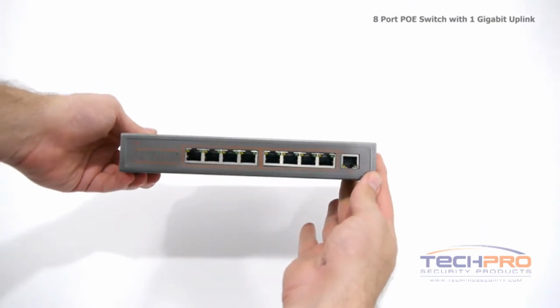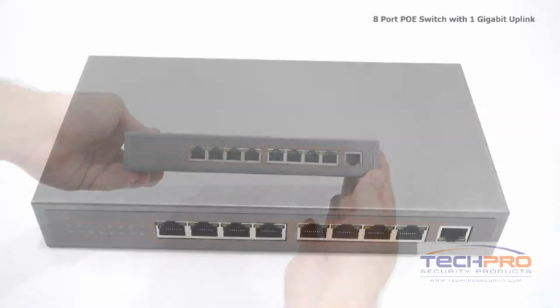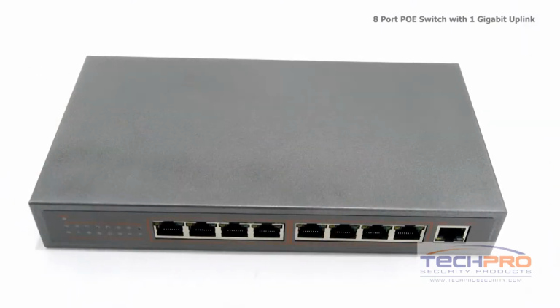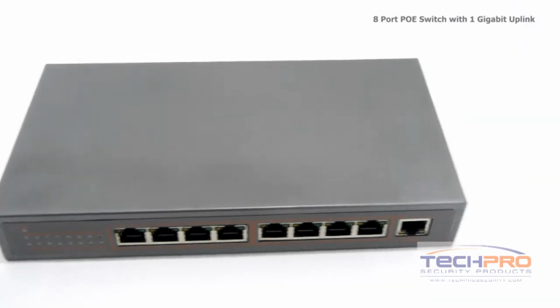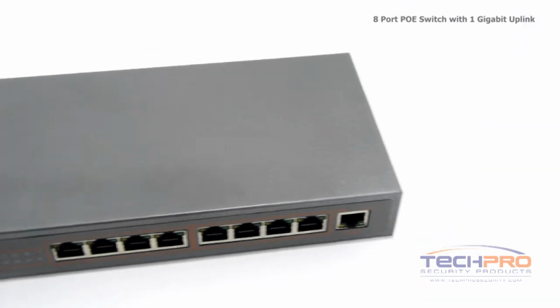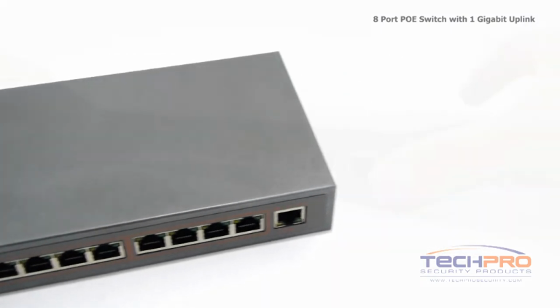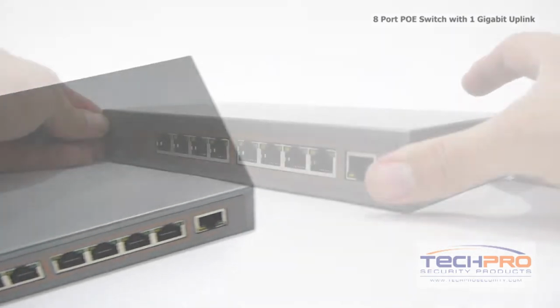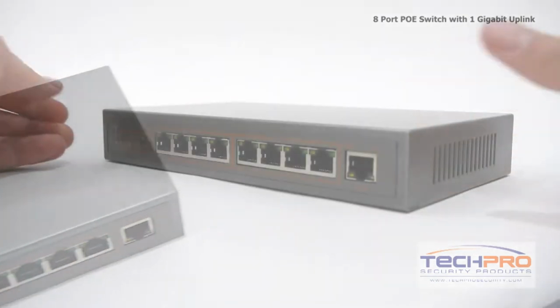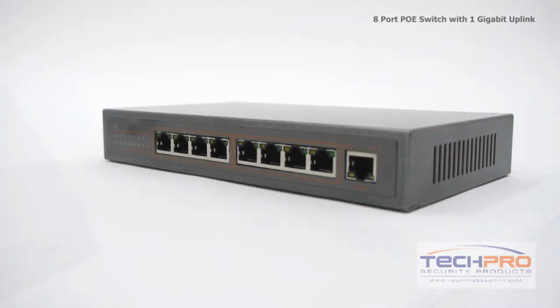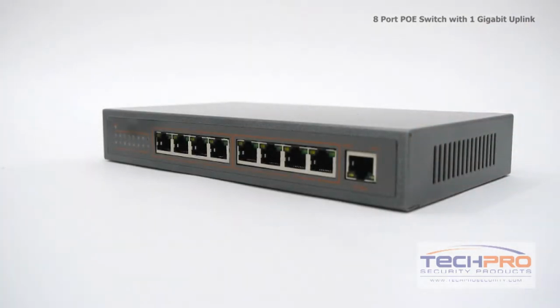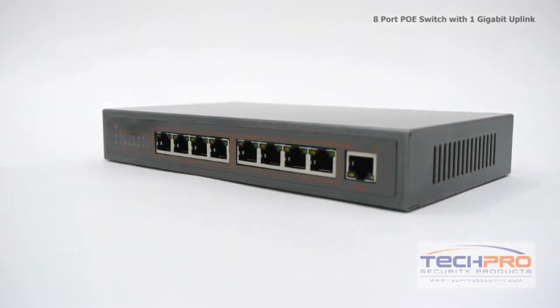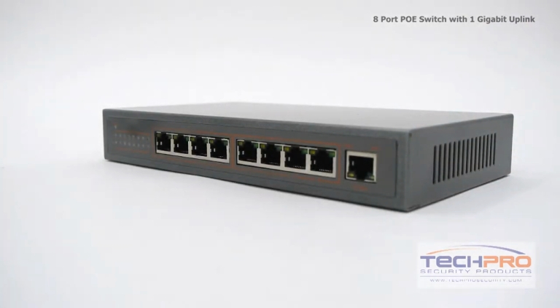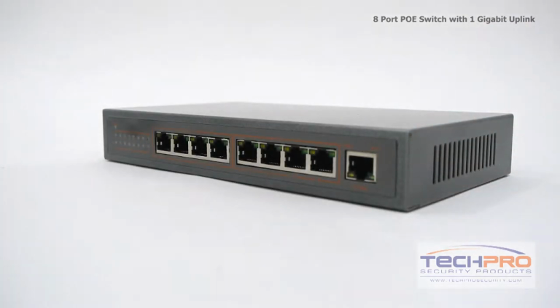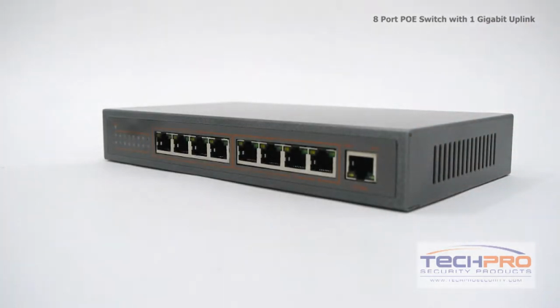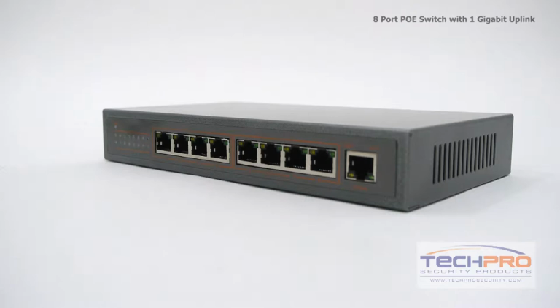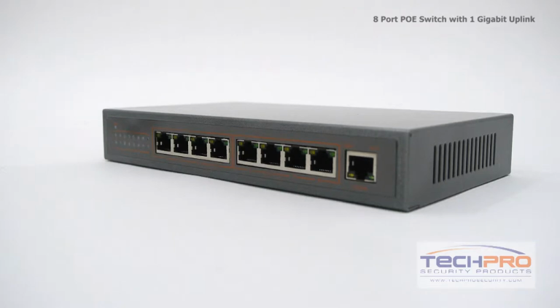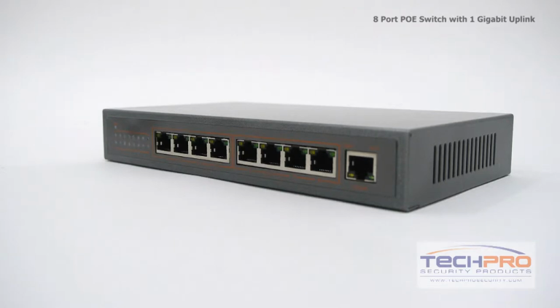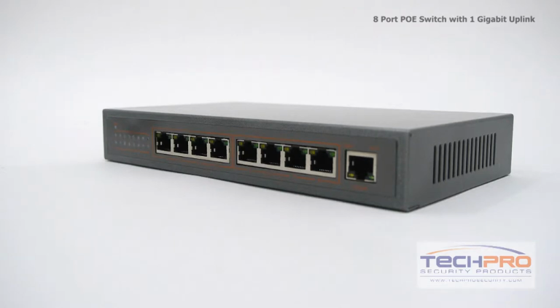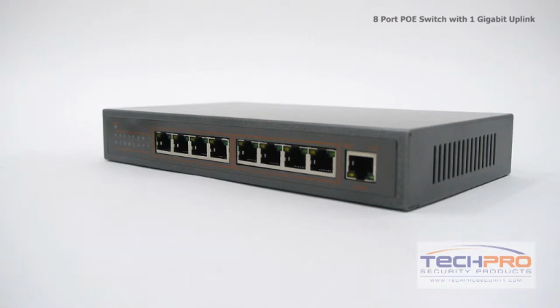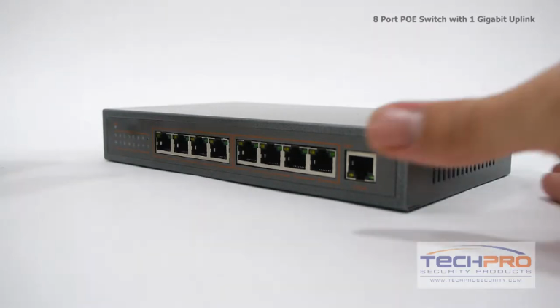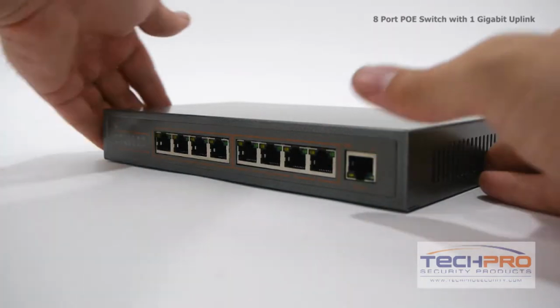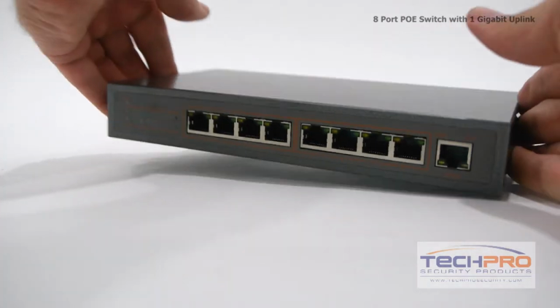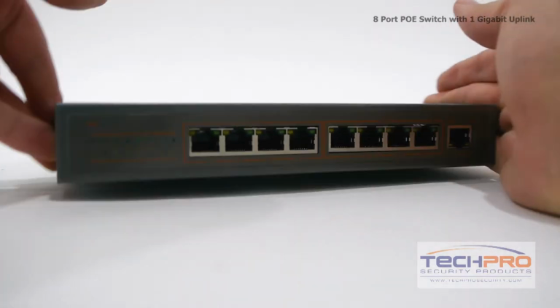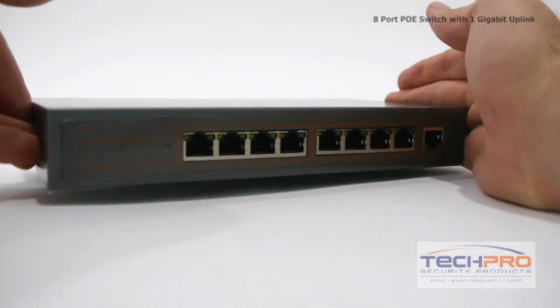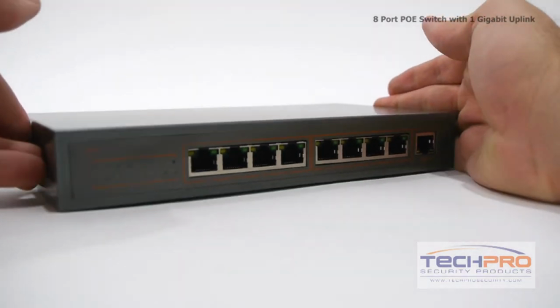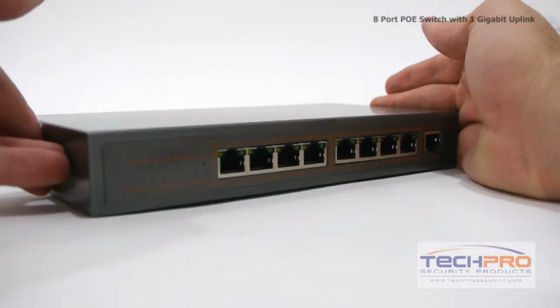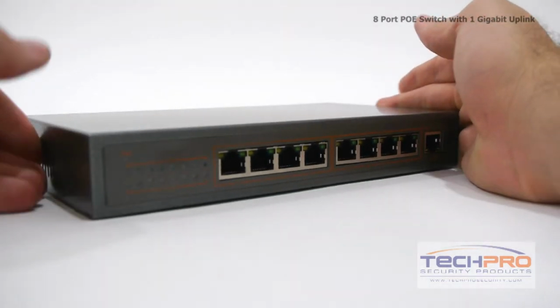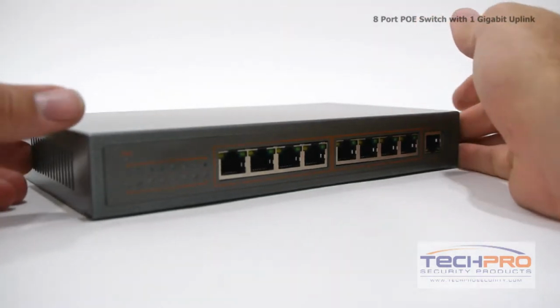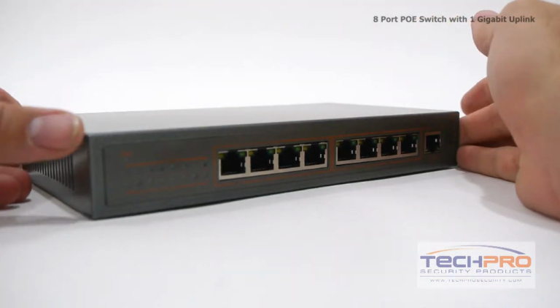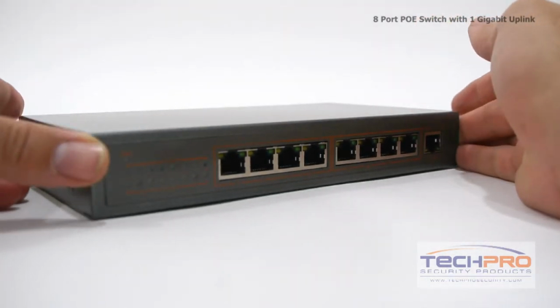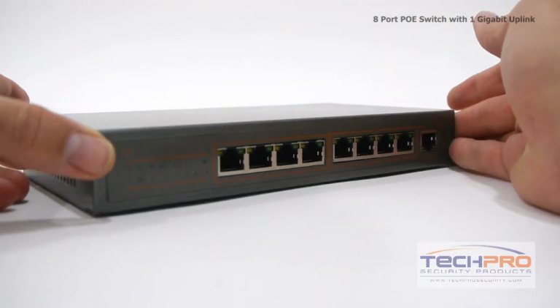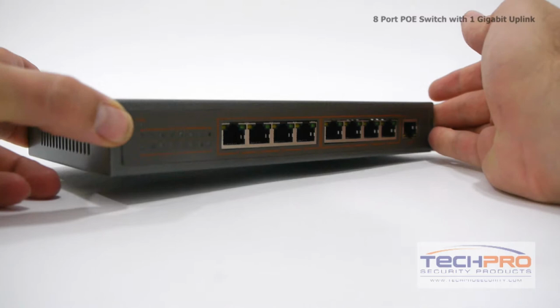Data activity can be monitored via LED indicator lights, and each PoE port provides up to 15.4 watts of power to power 12 volt devices up to 328 feet away.